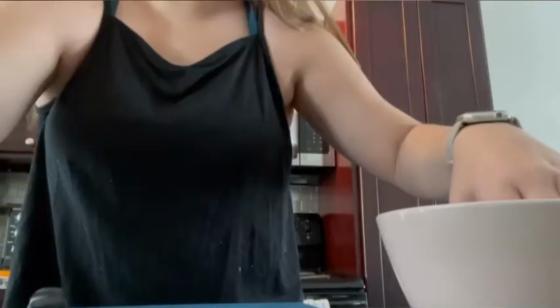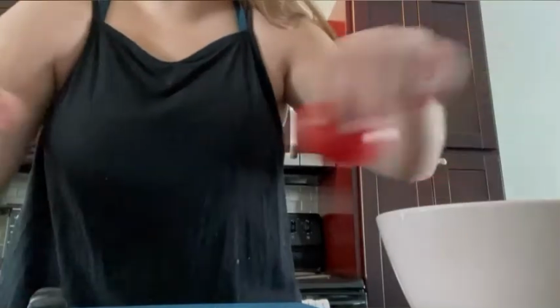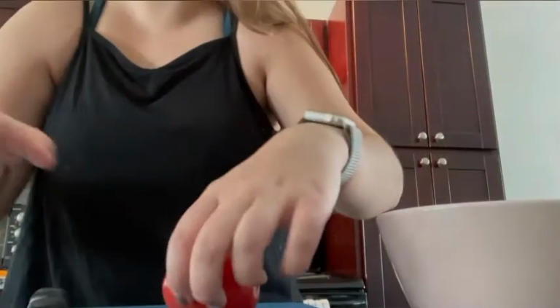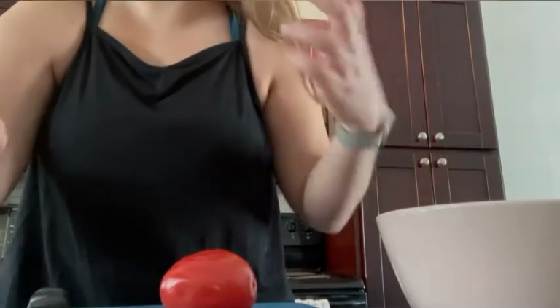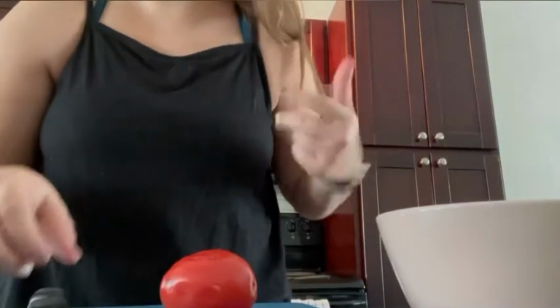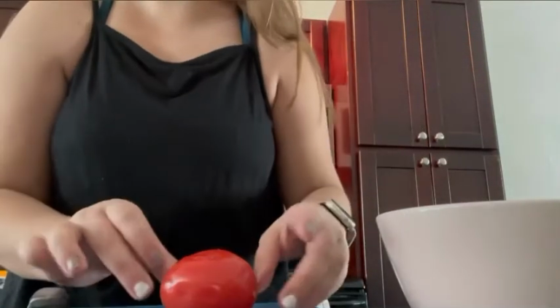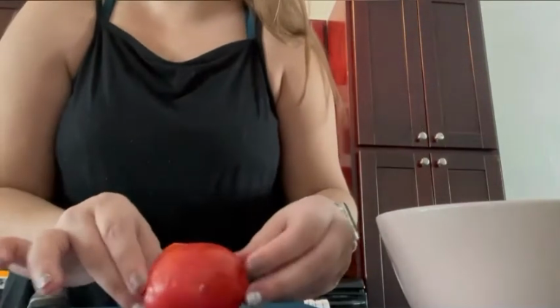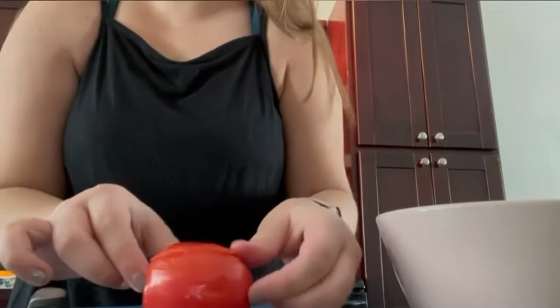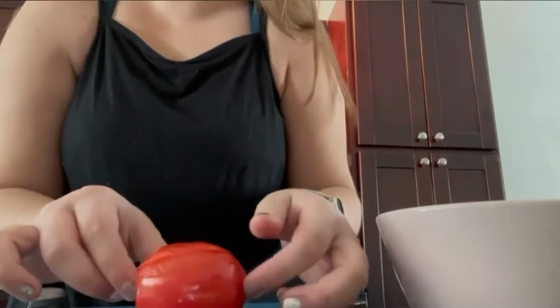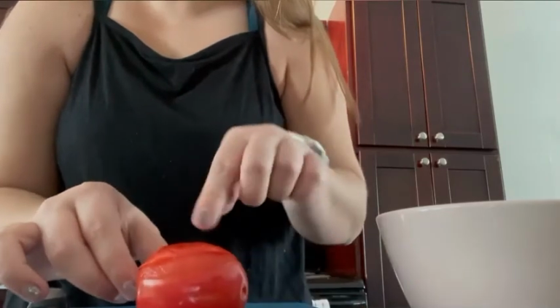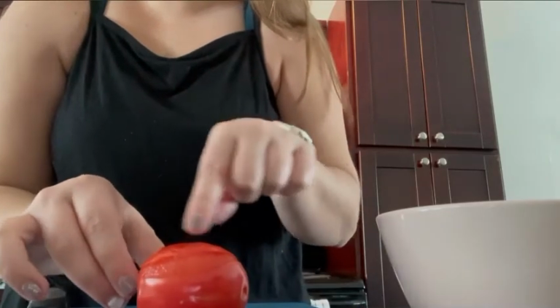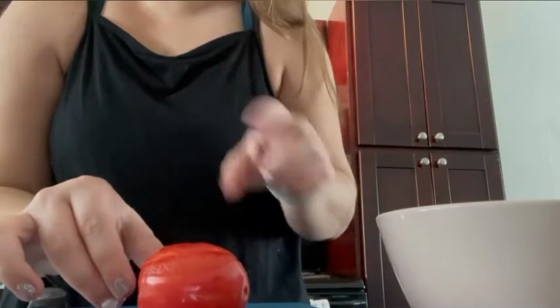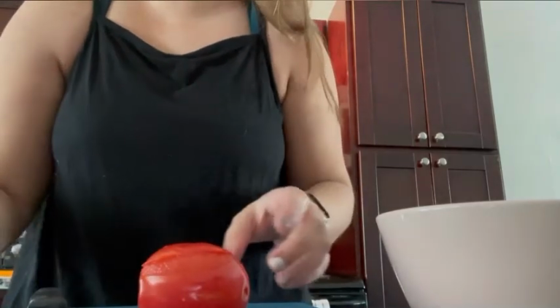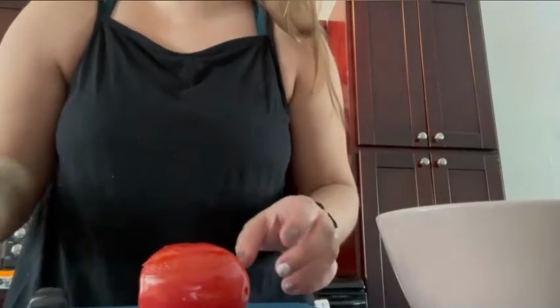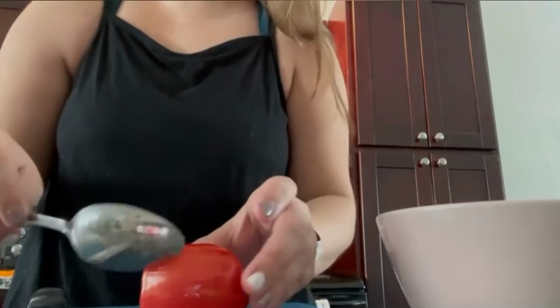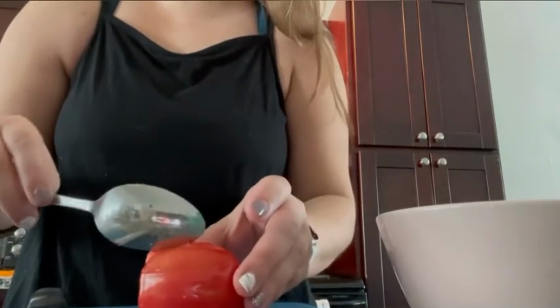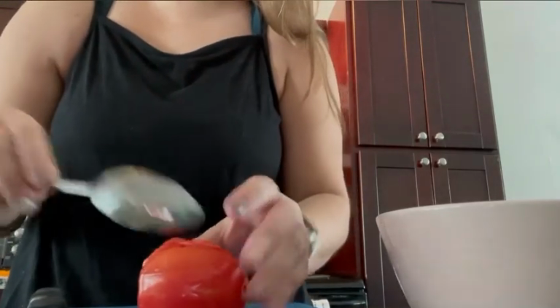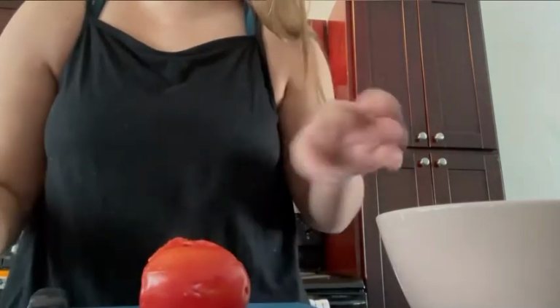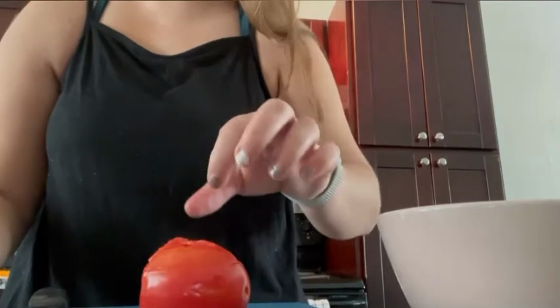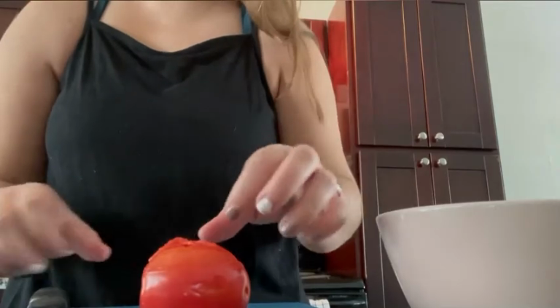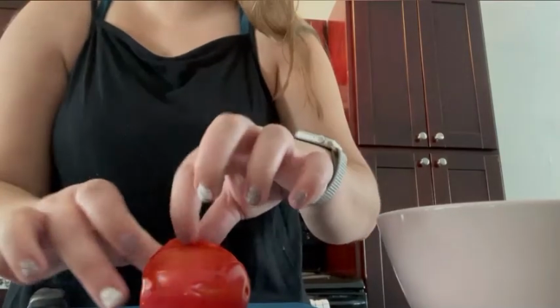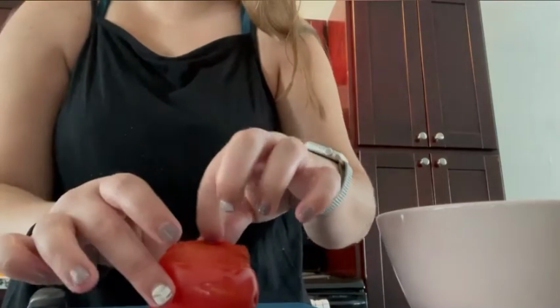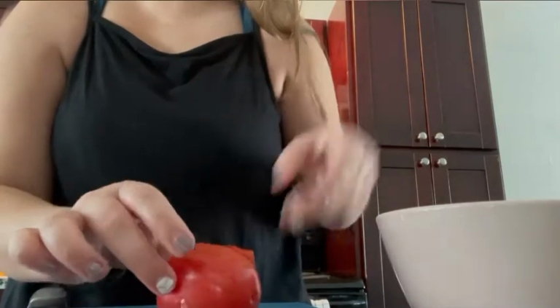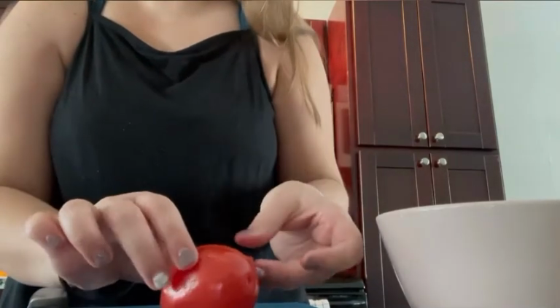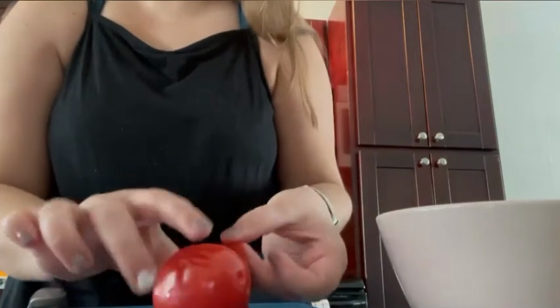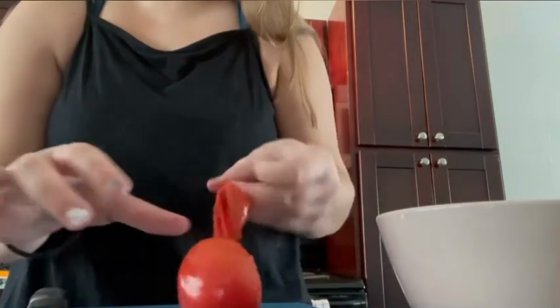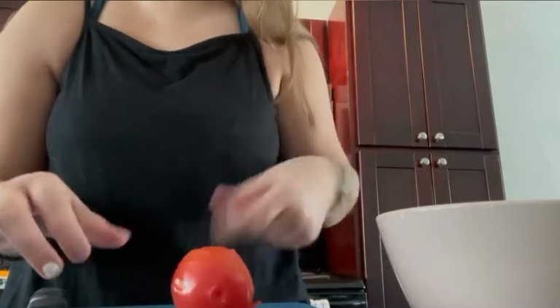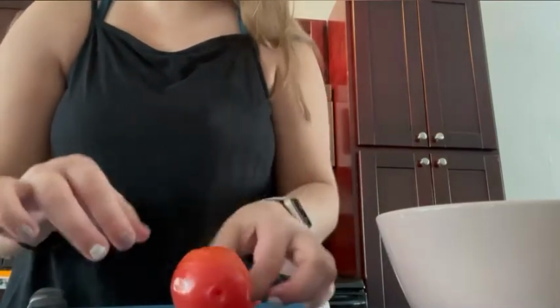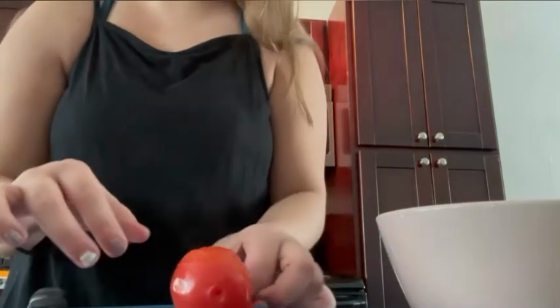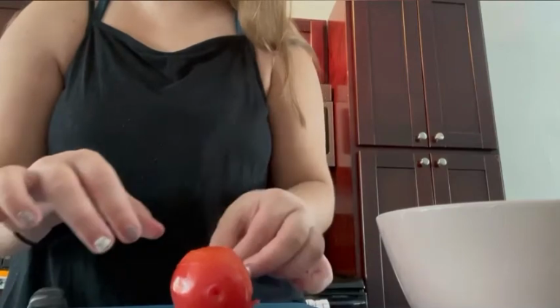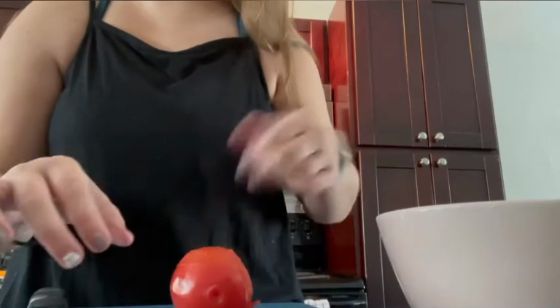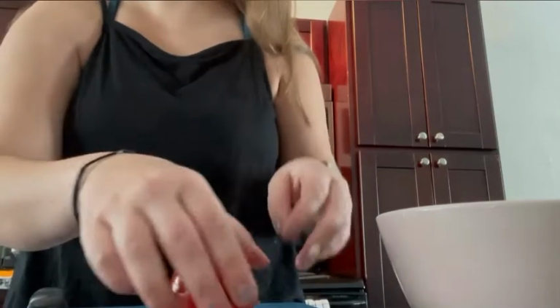Once my tomatoes have the split on the skin — because I'm blanching them — I start to peel off the skin of the tomato. I use a spoon. They're really hot, so it's kind of hard. I'm sure there's a better way to do this, but I have not quite figured it out.